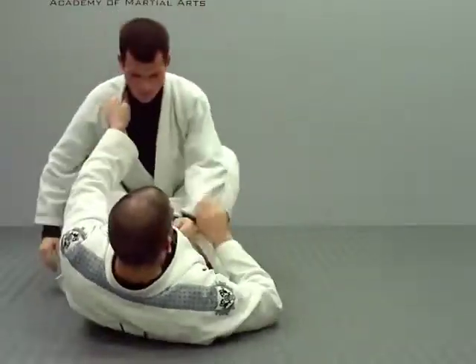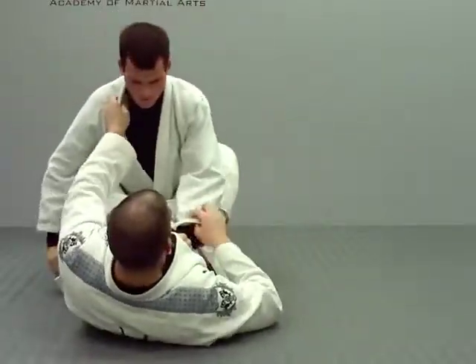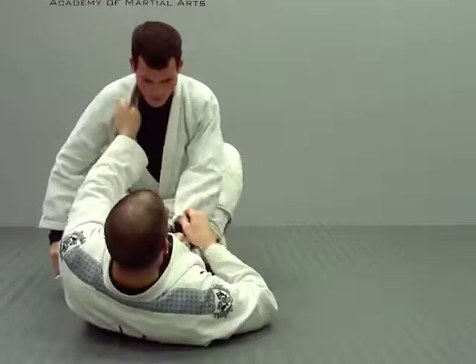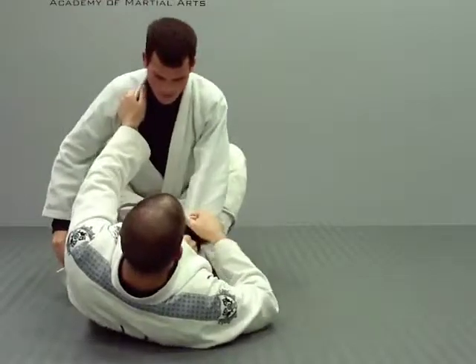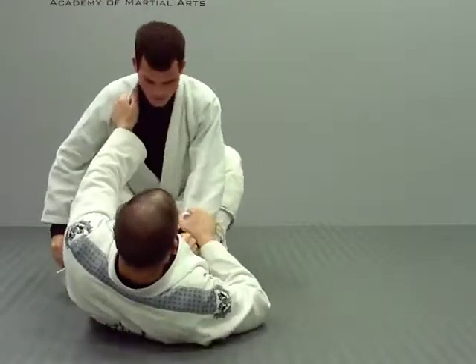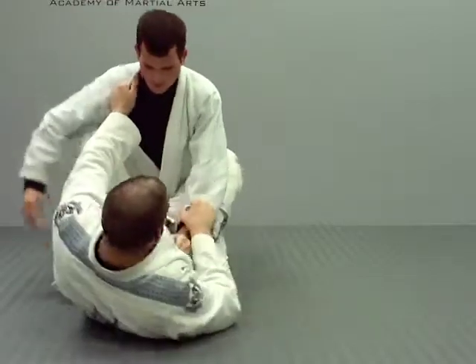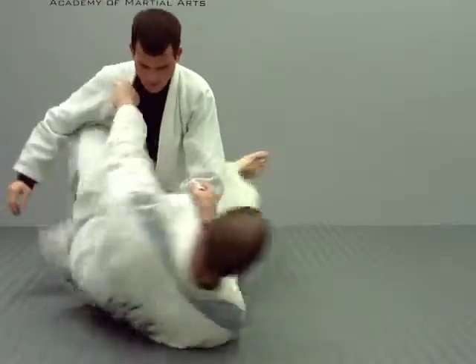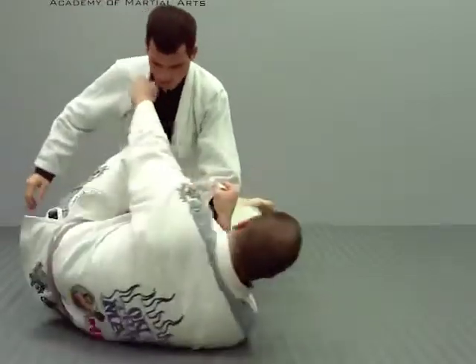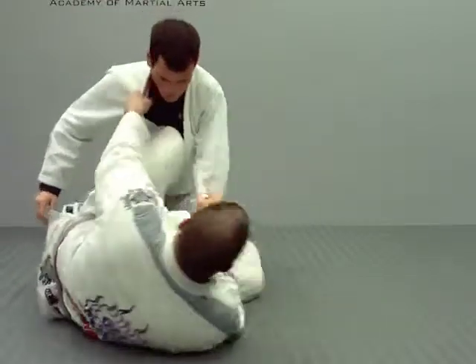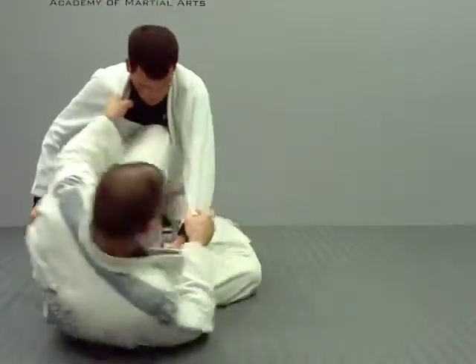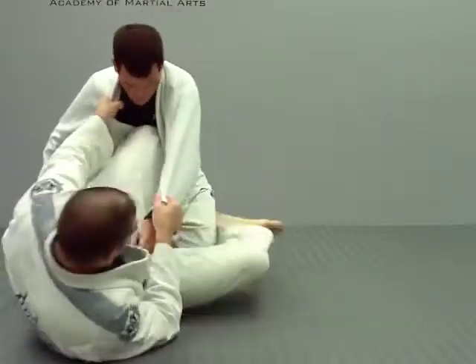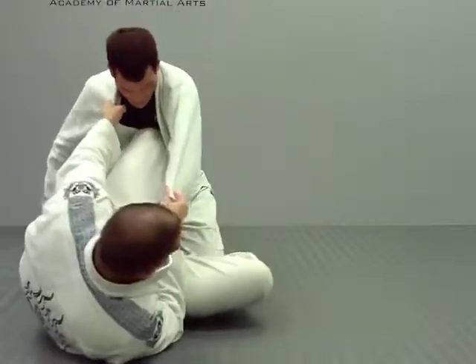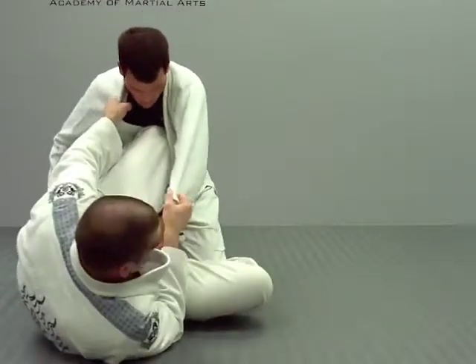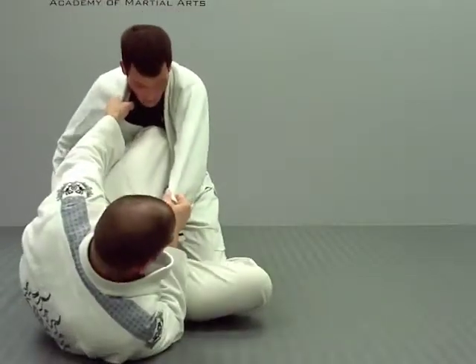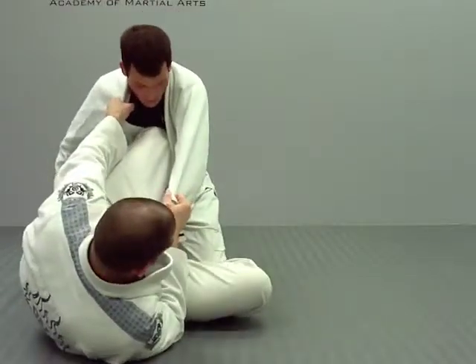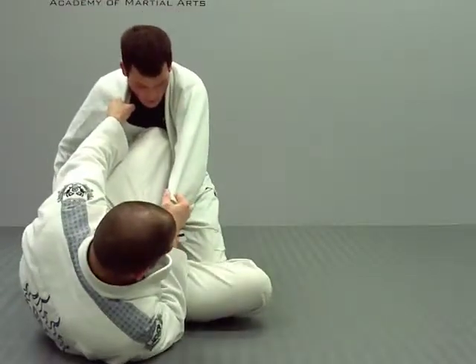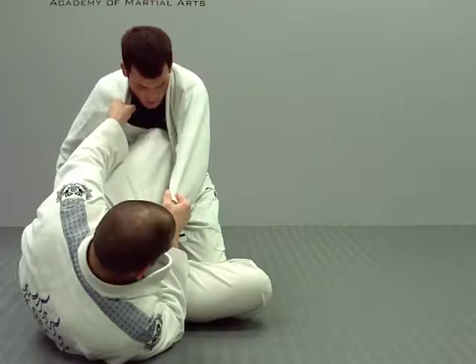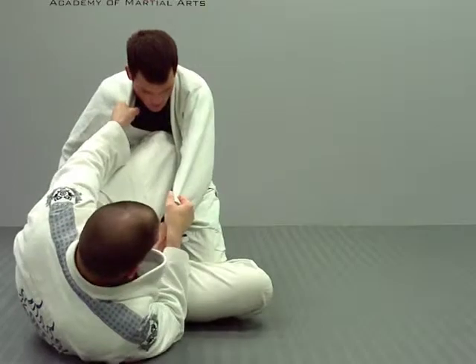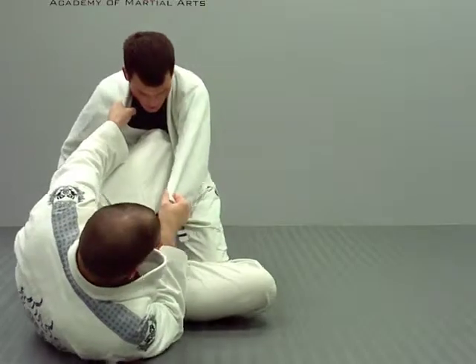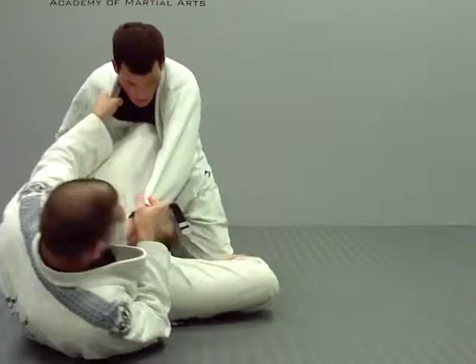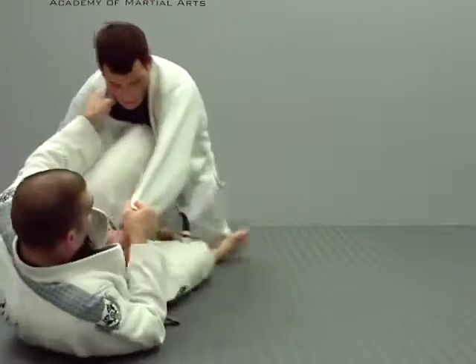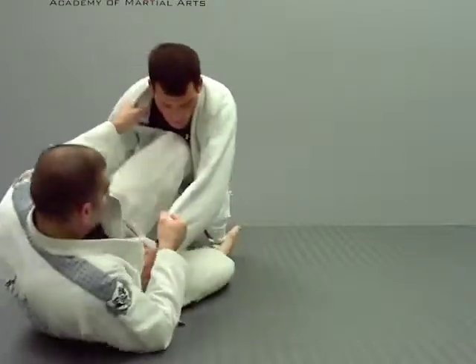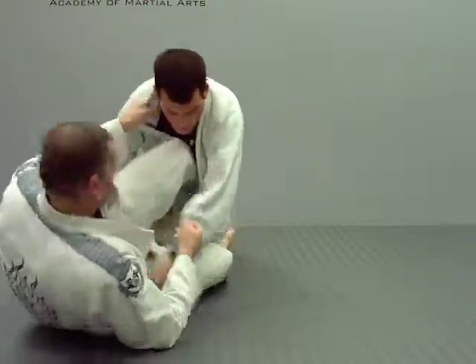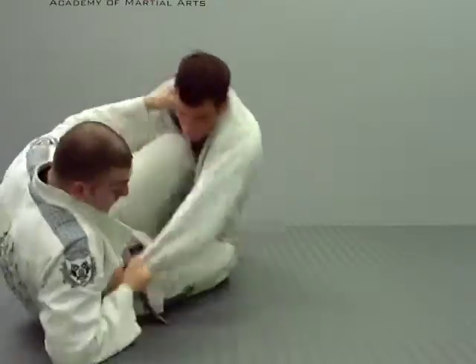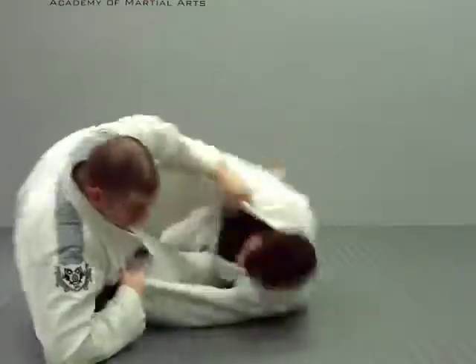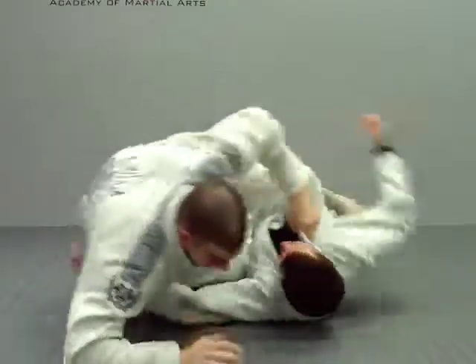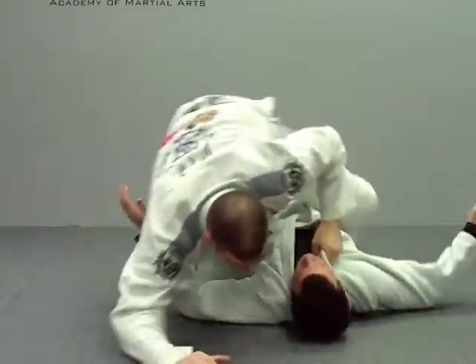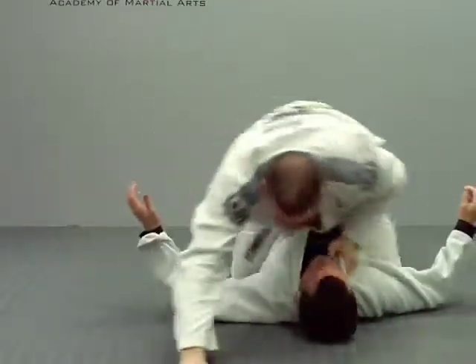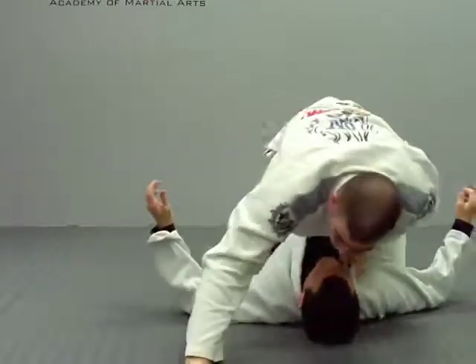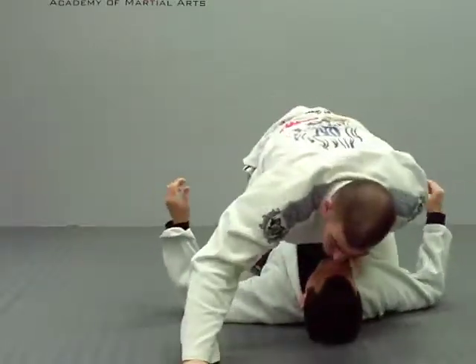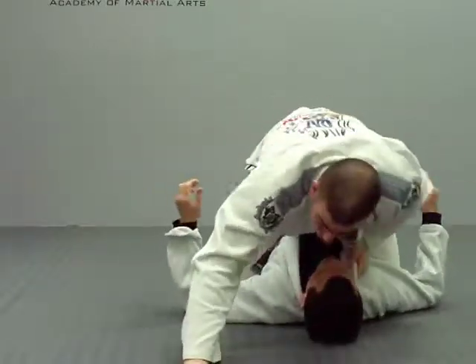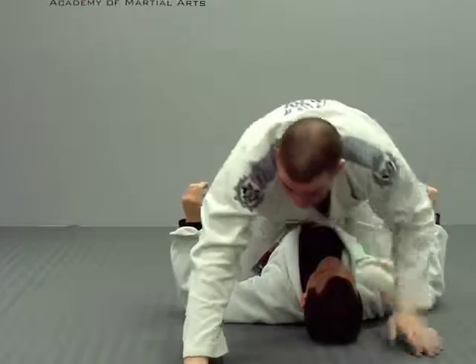So again: here, out — foot comes on the knee. Push this base out and pull it out, coming over top.